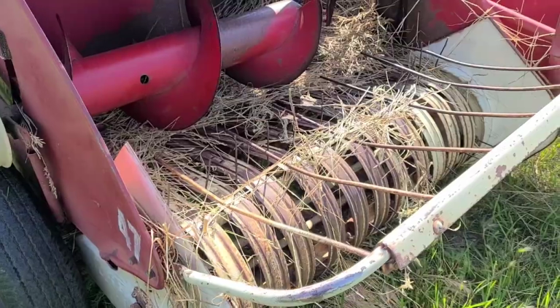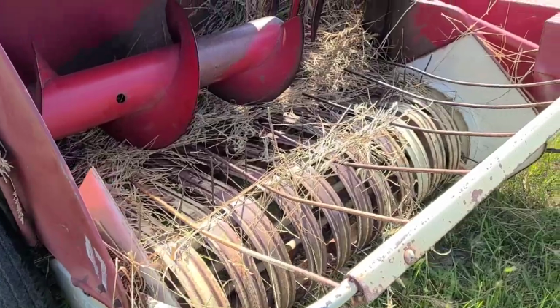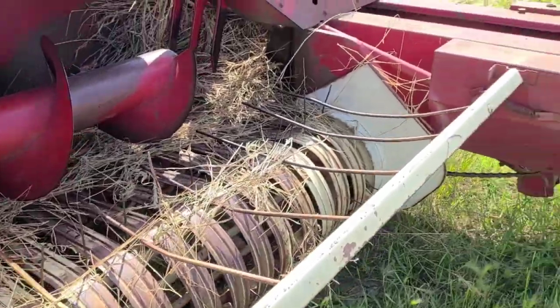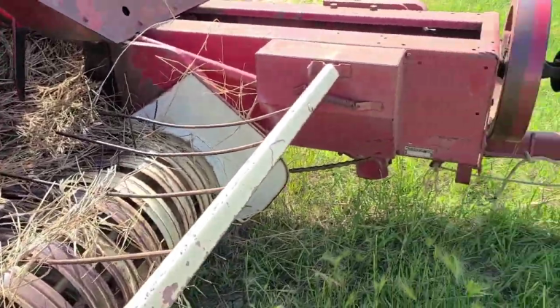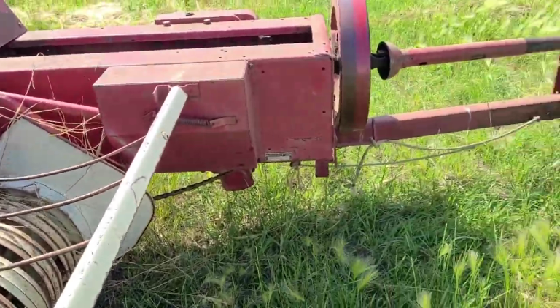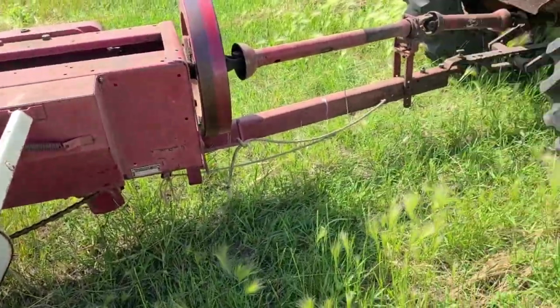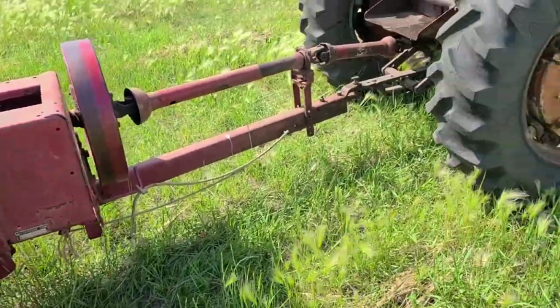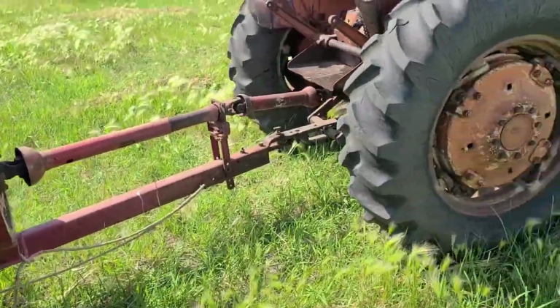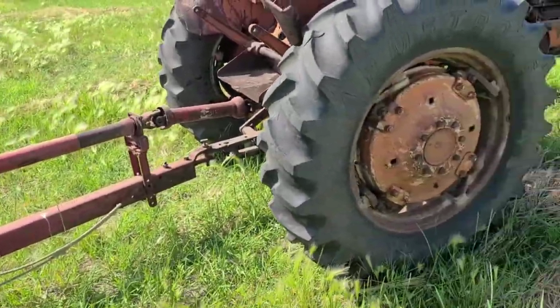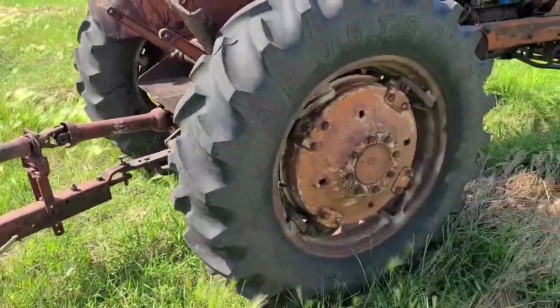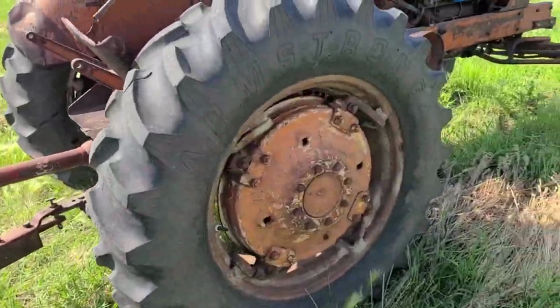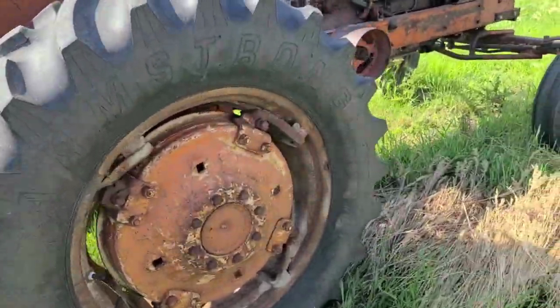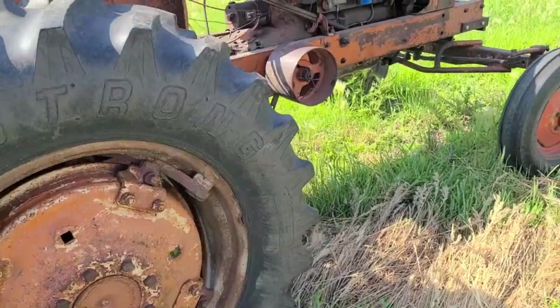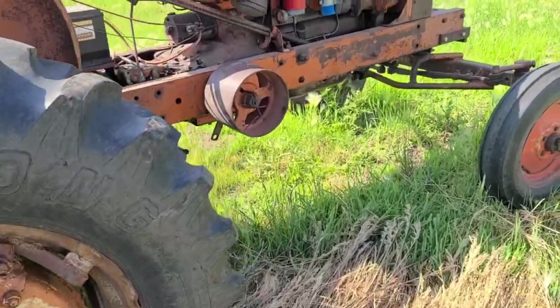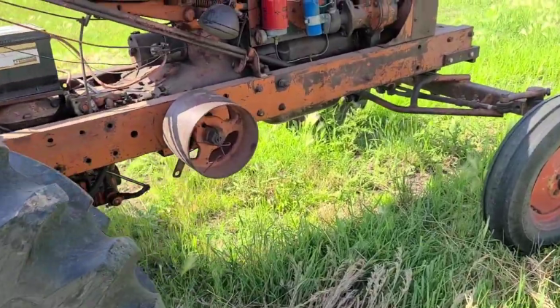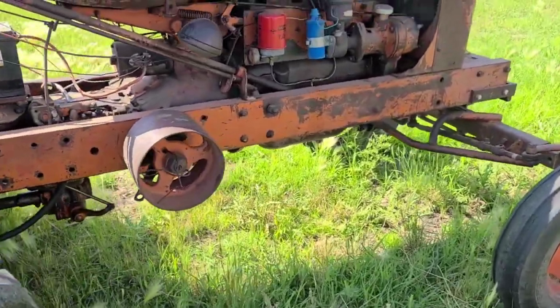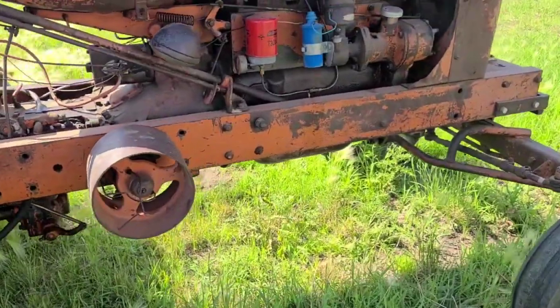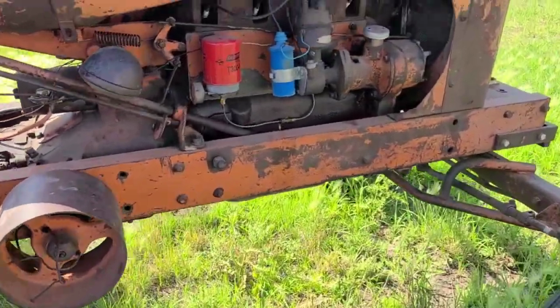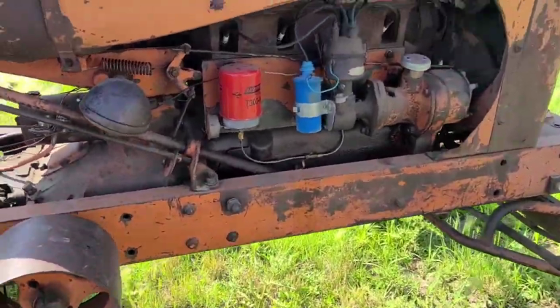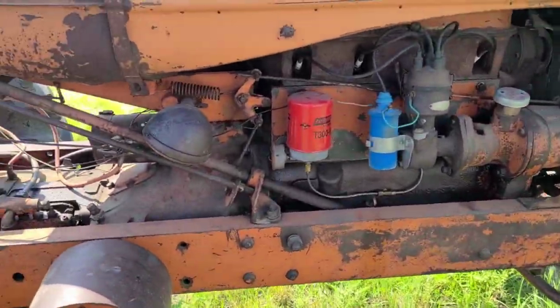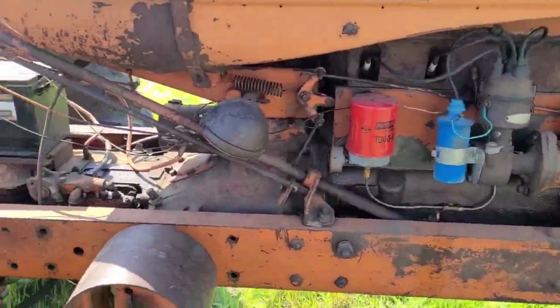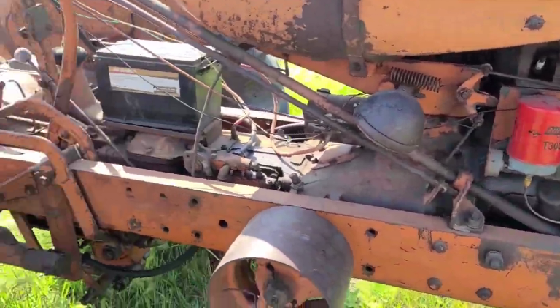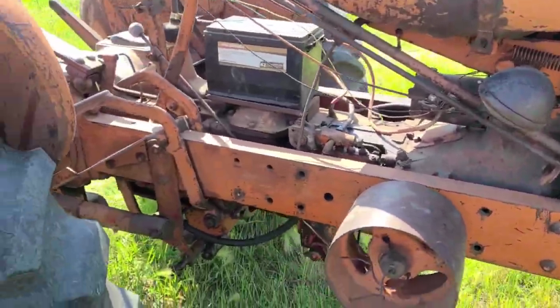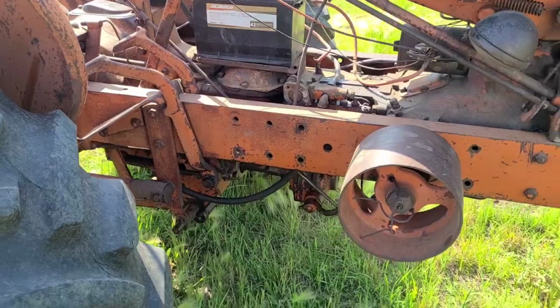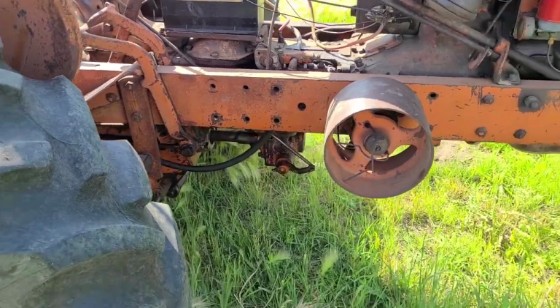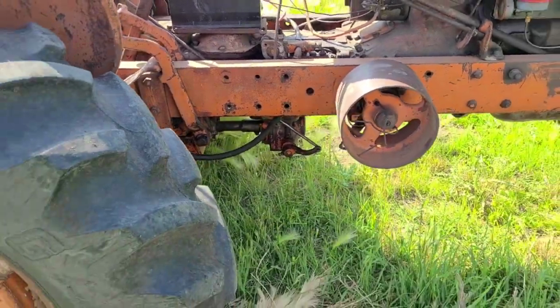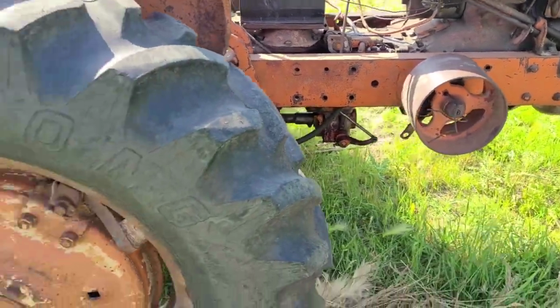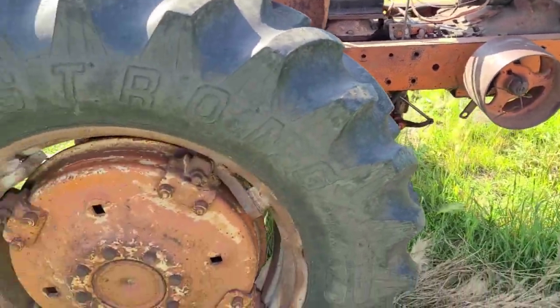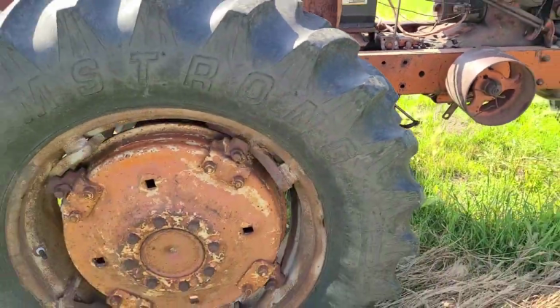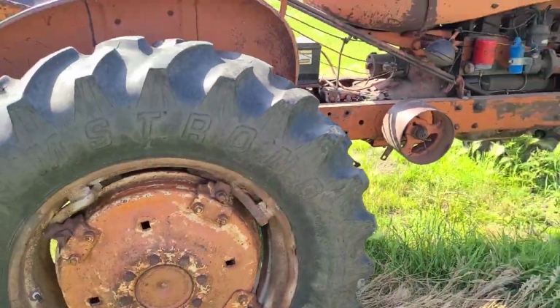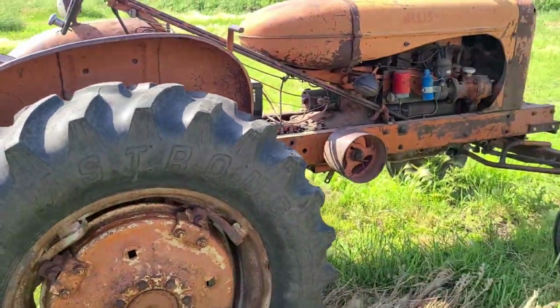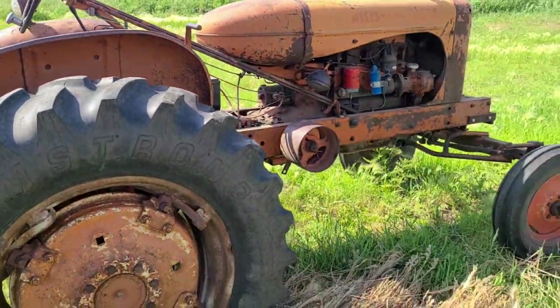Good afternoon, everyone. We are out in the 100 degree weather today. We're going to bale up a little bit of grass hay. We've got the baler here on... it's just a WD. Nothing special.